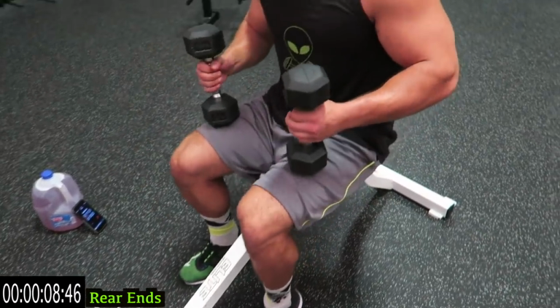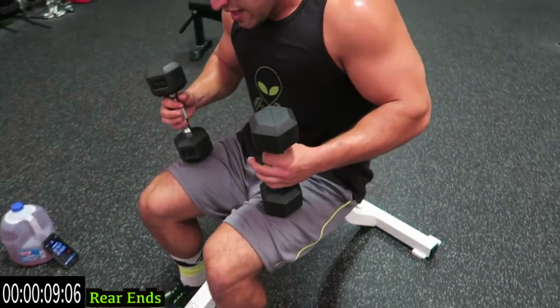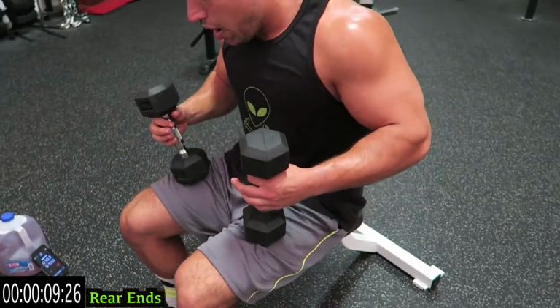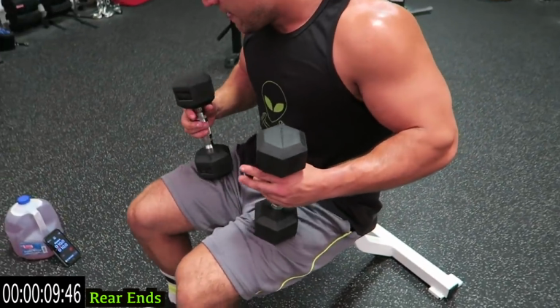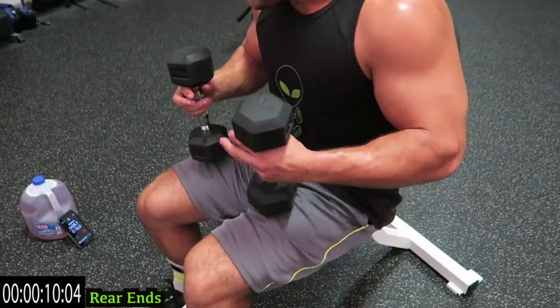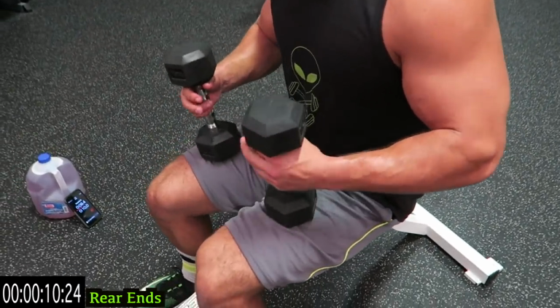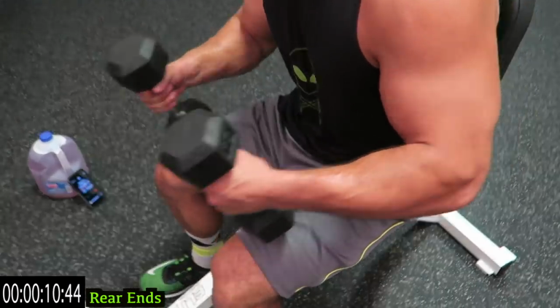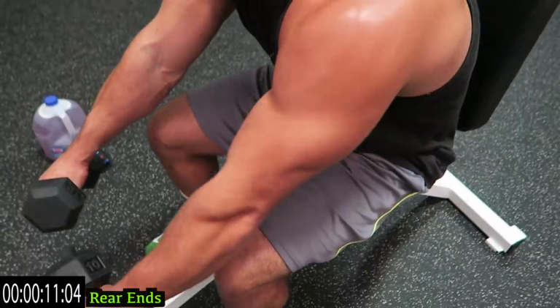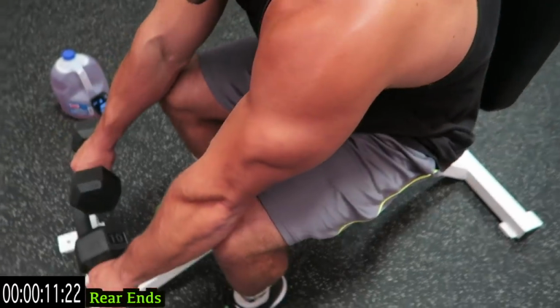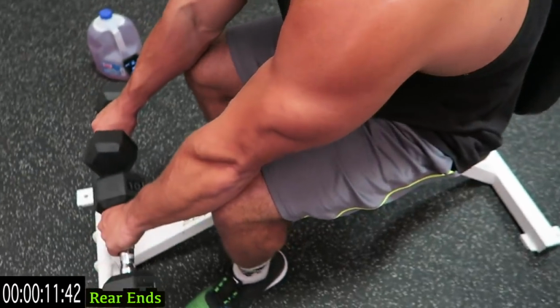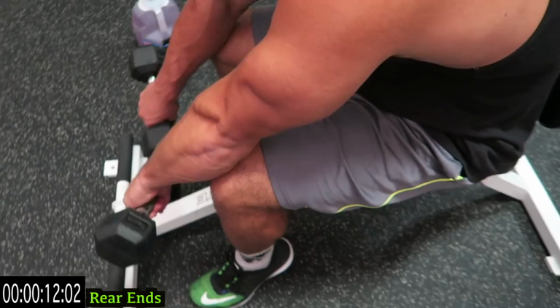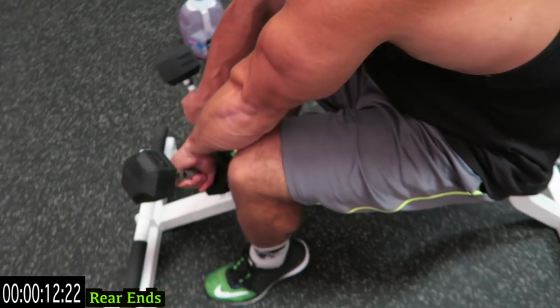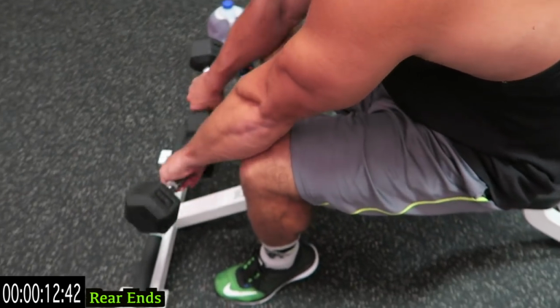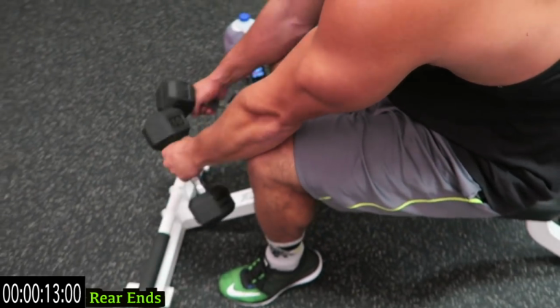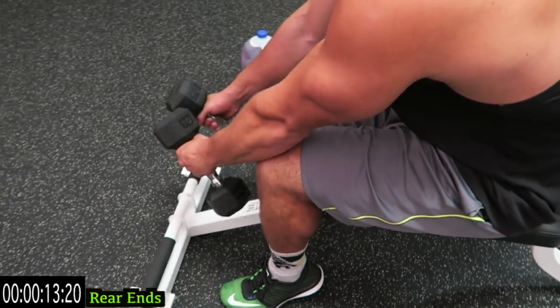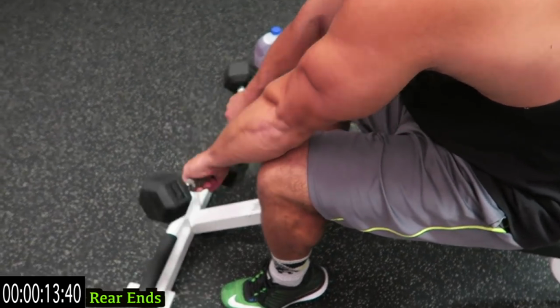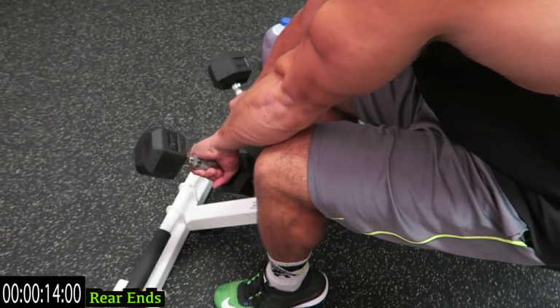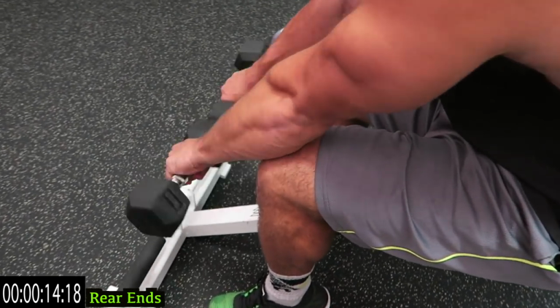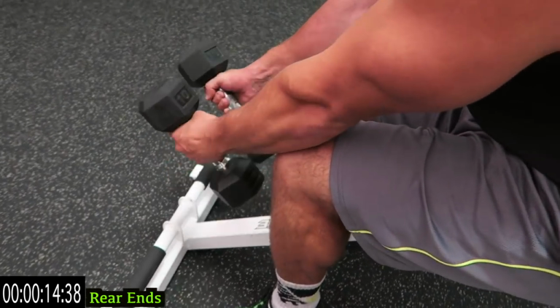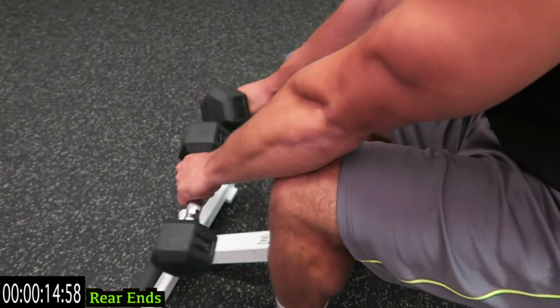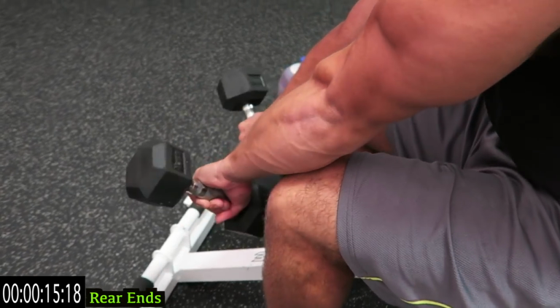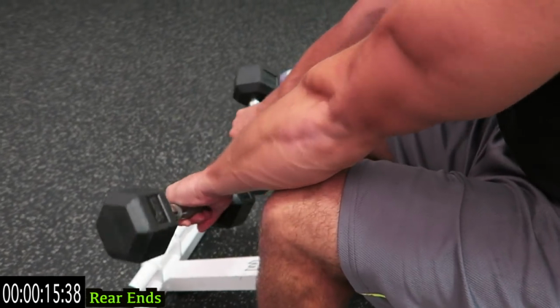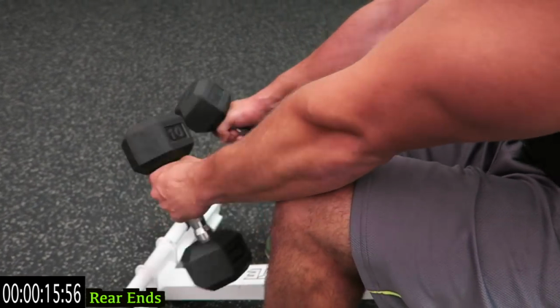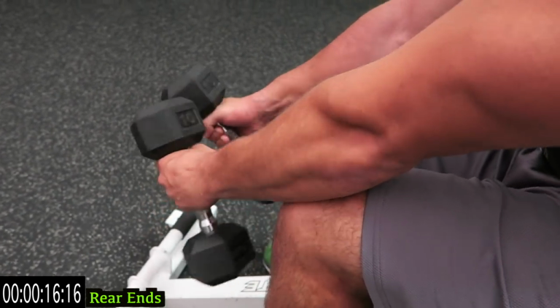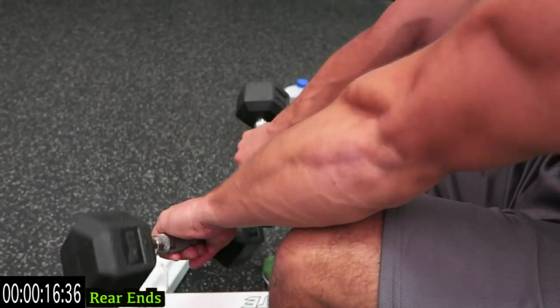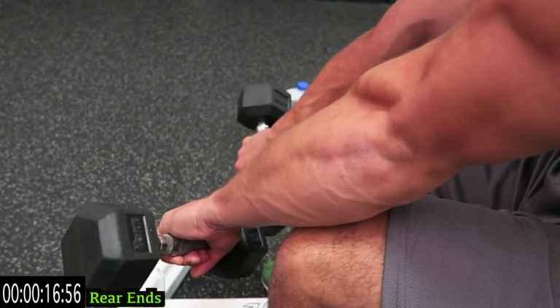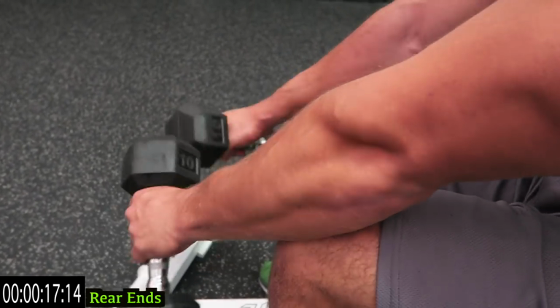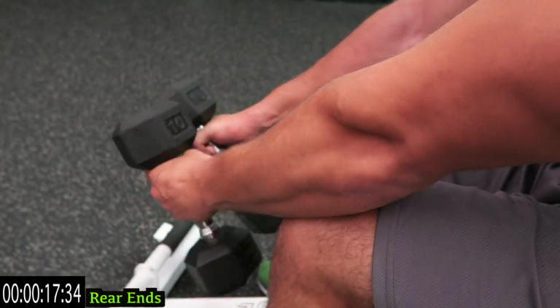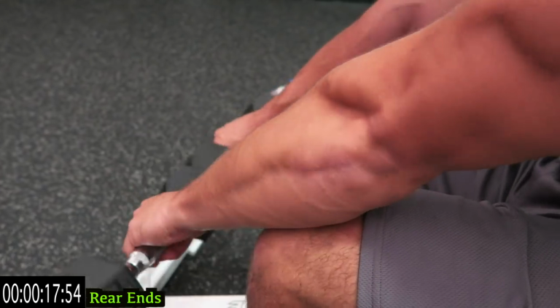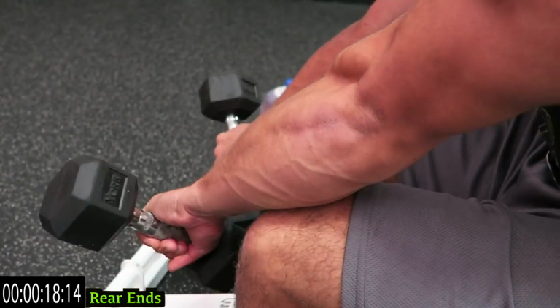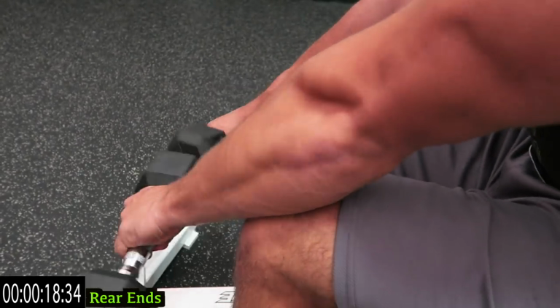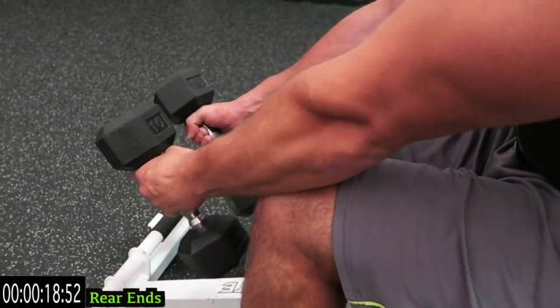Come on, last one guys, finish strong. Three more seconds, two, one.